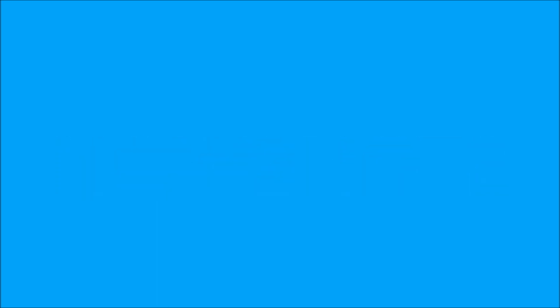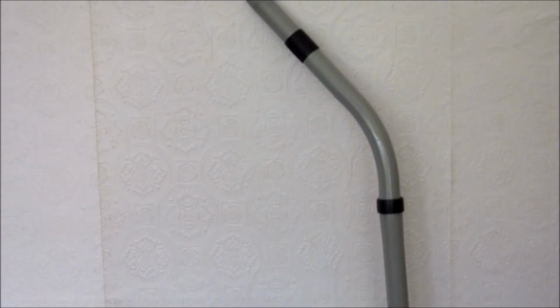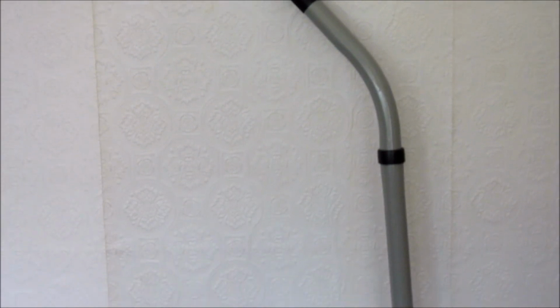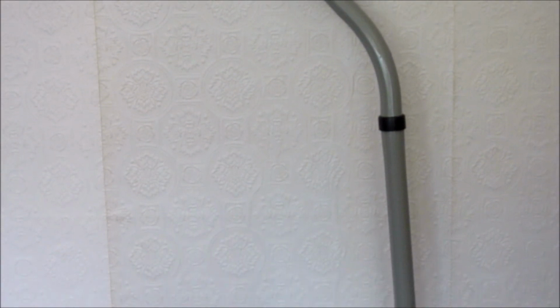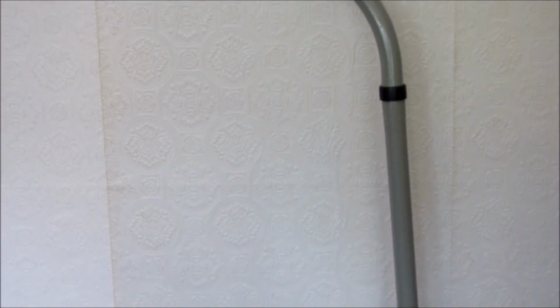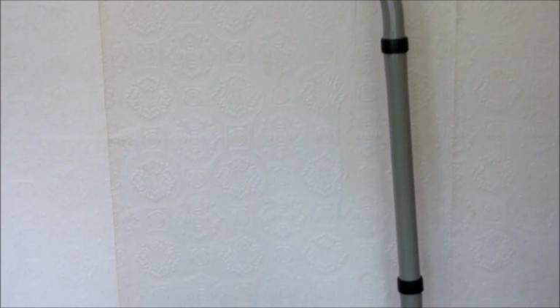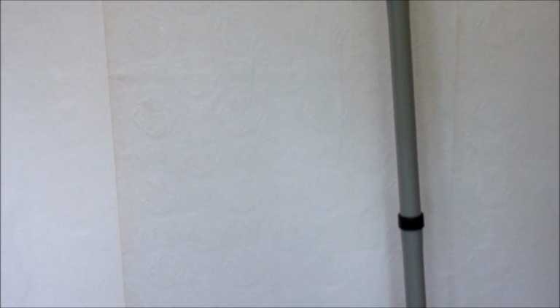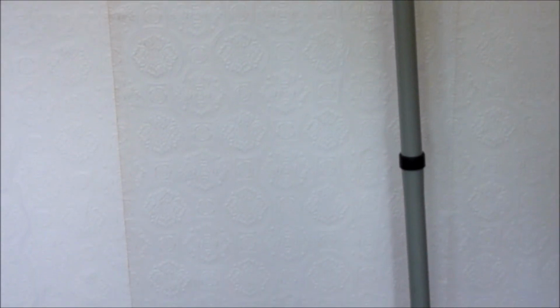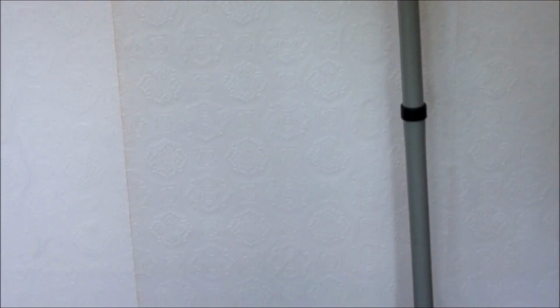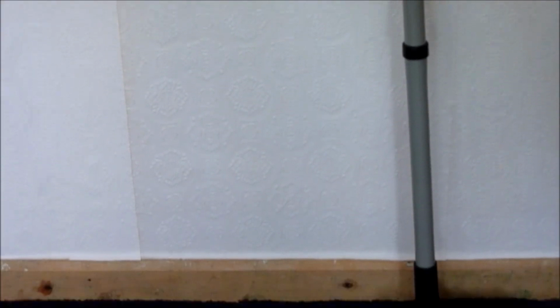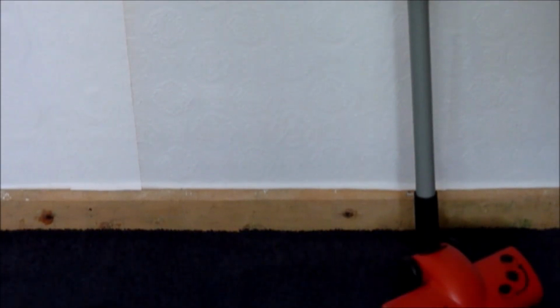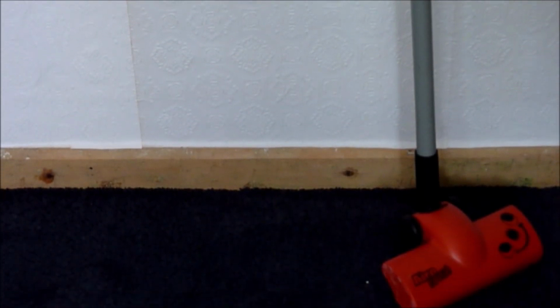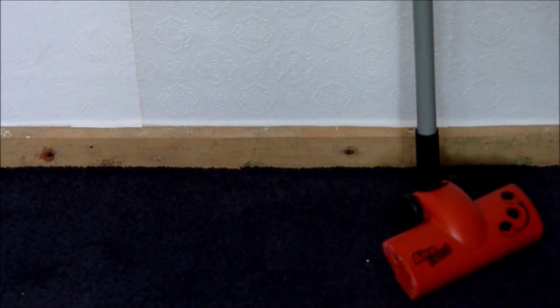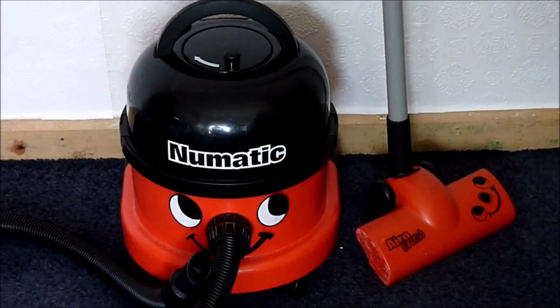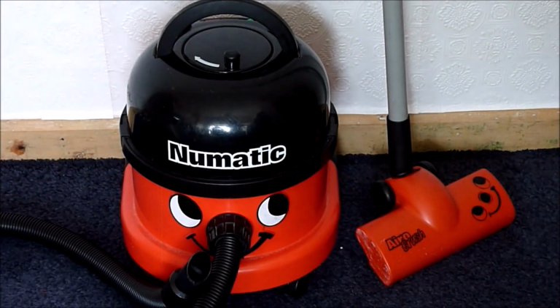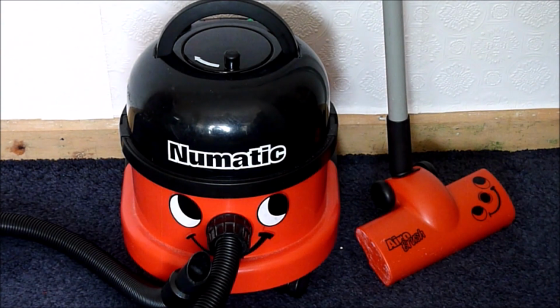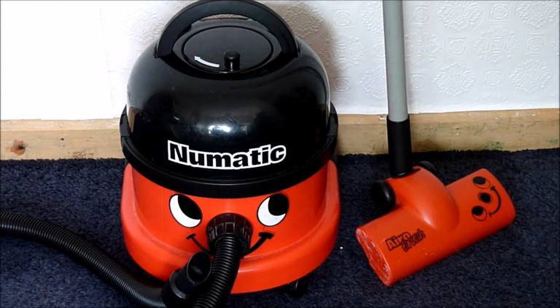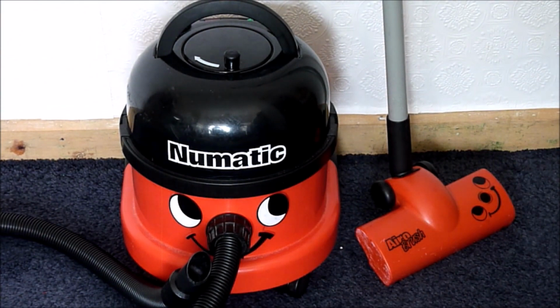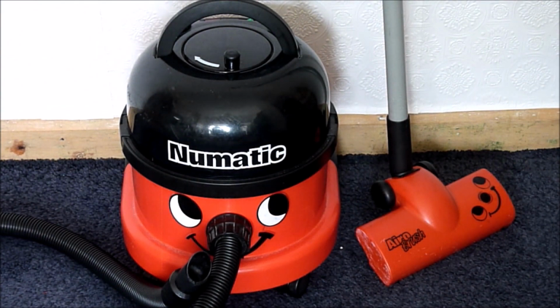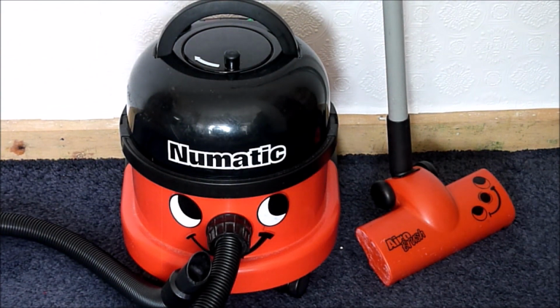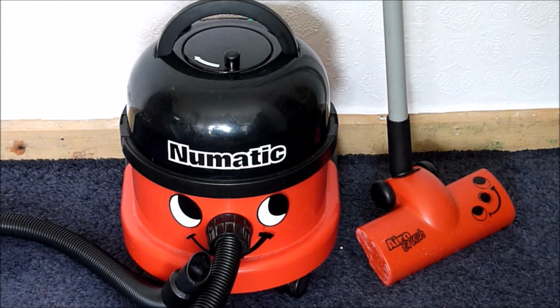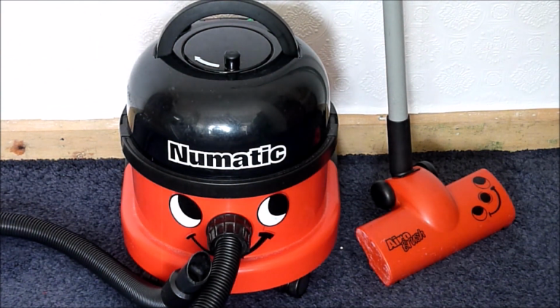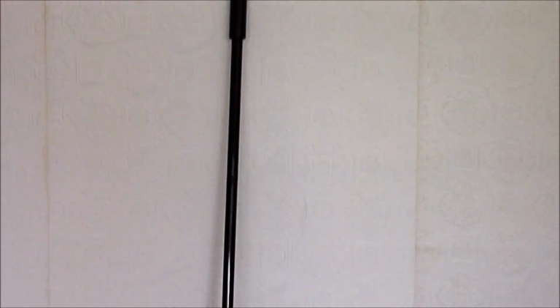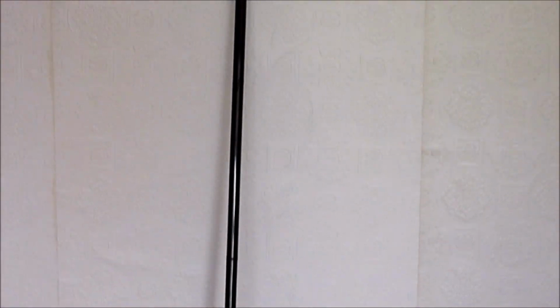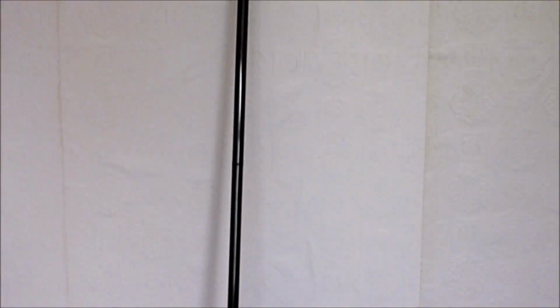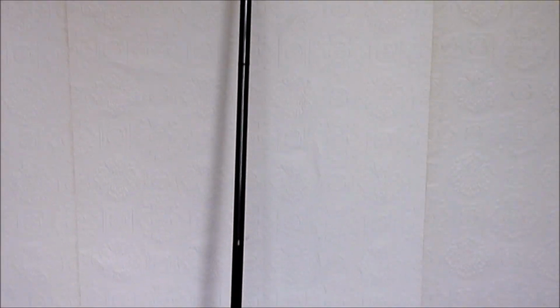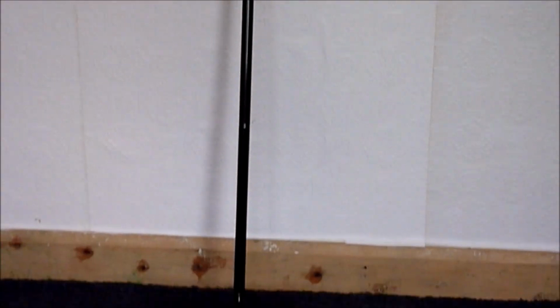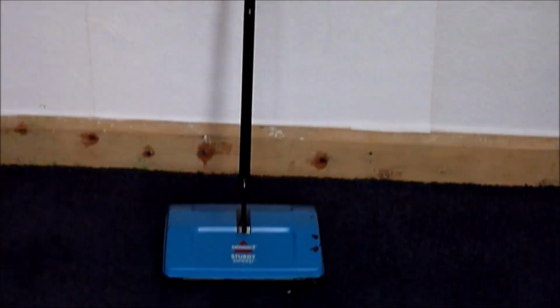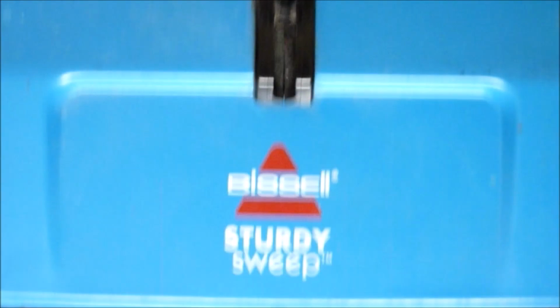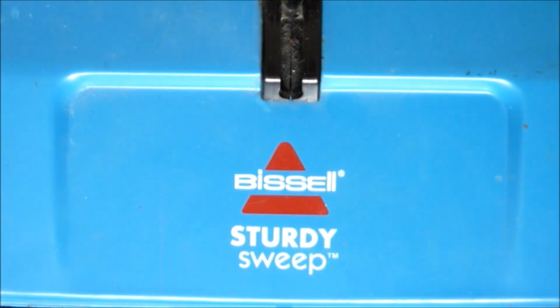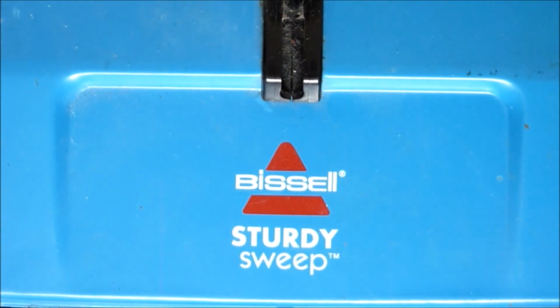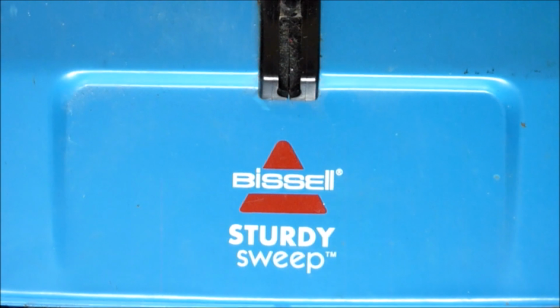Hello, it's How2Not2. Welcome back to my channel and in today's video I will be testing an electronic vacuum against a manual sweeper. Which one will perform better?